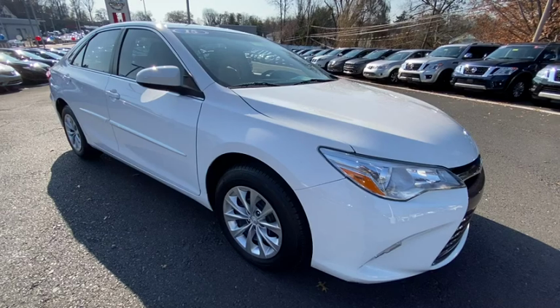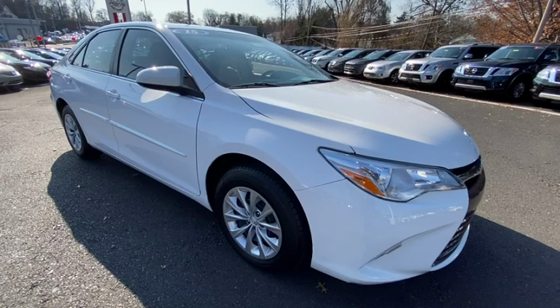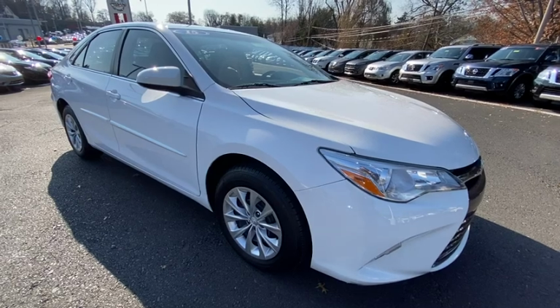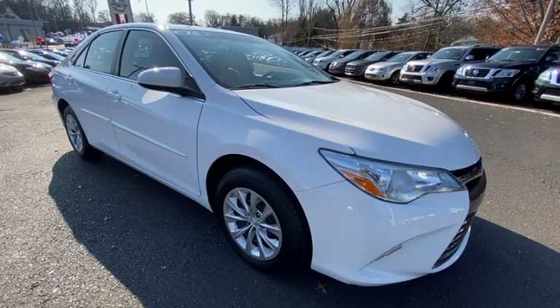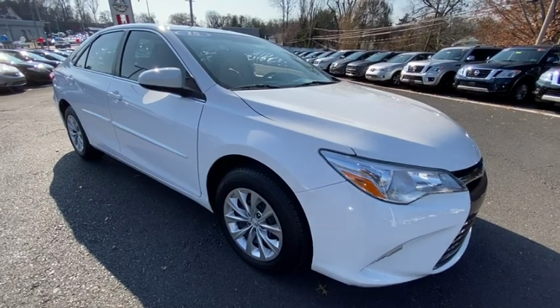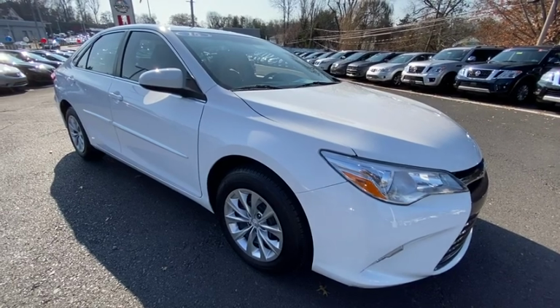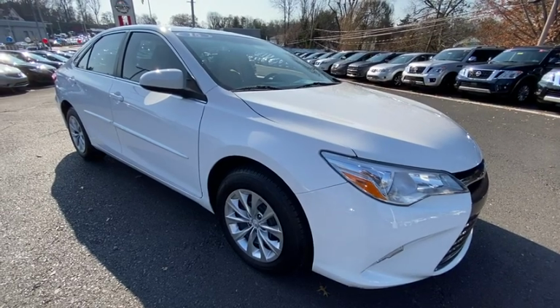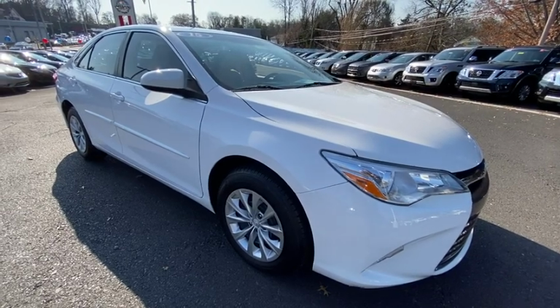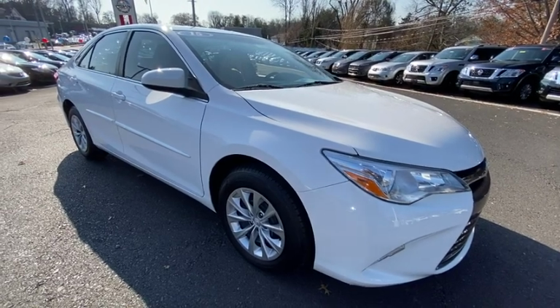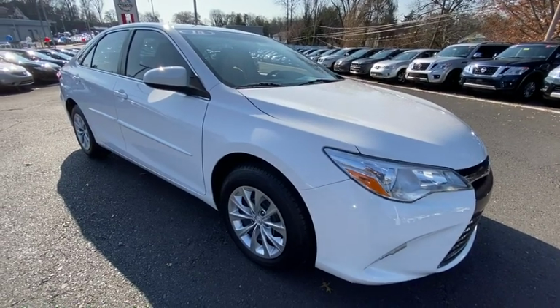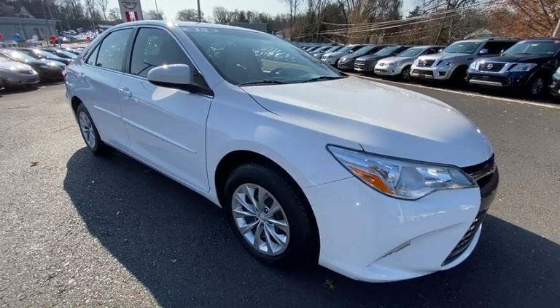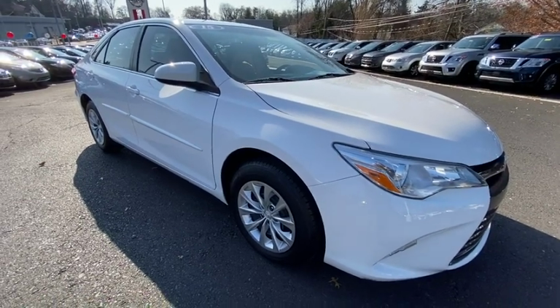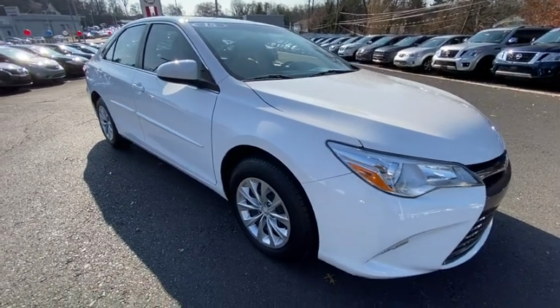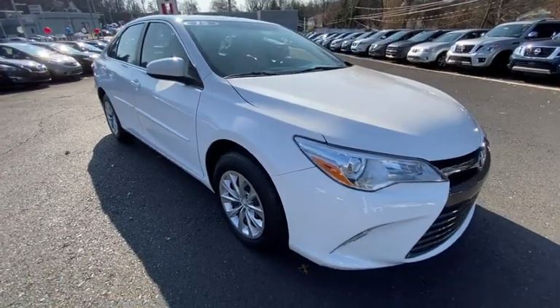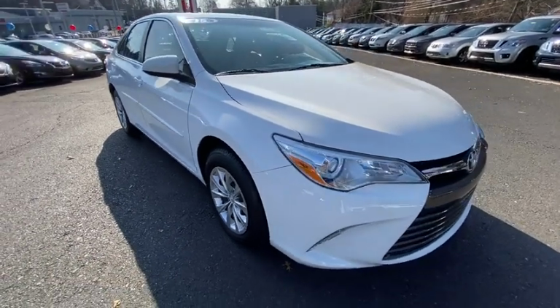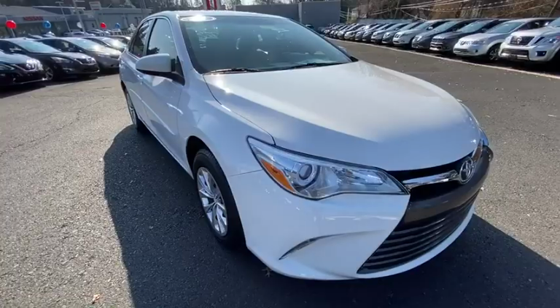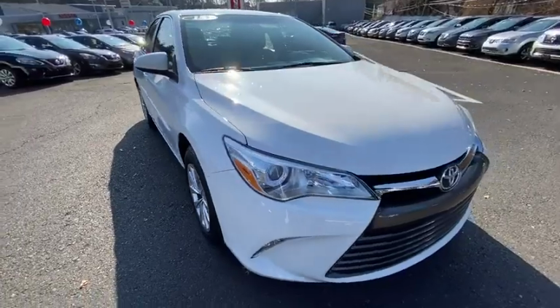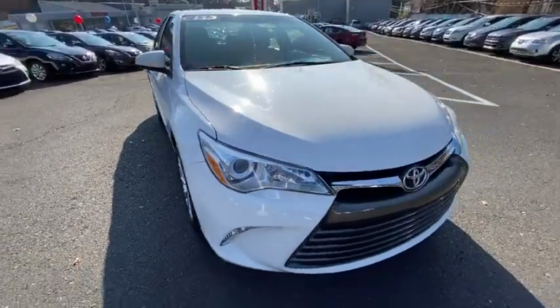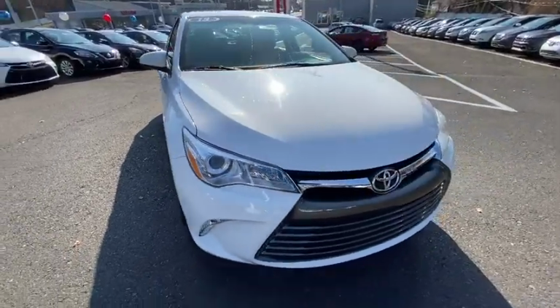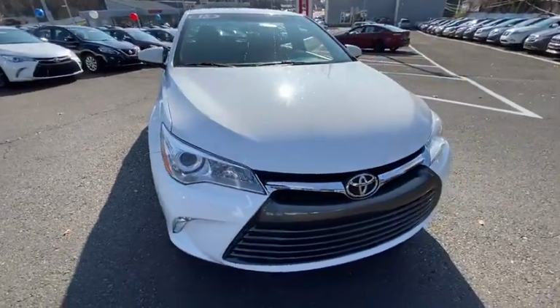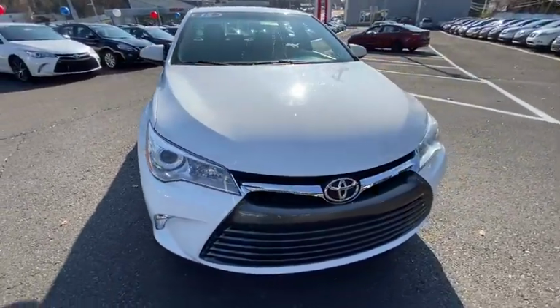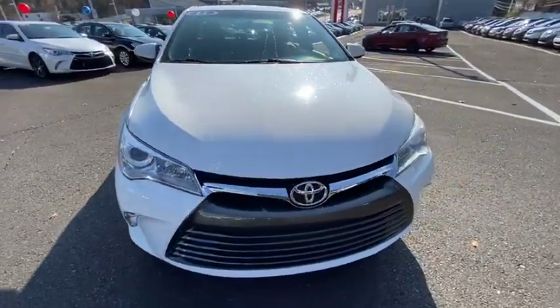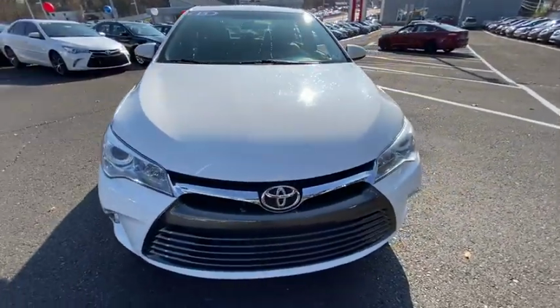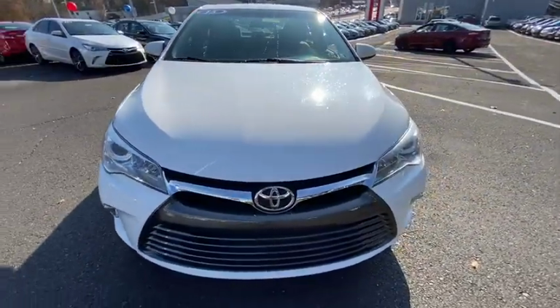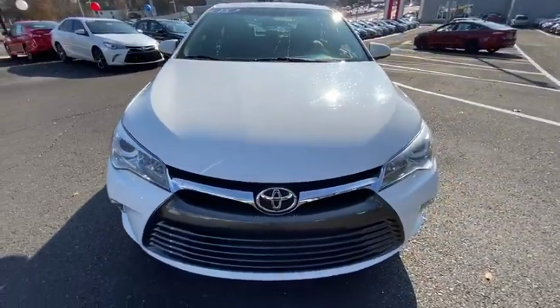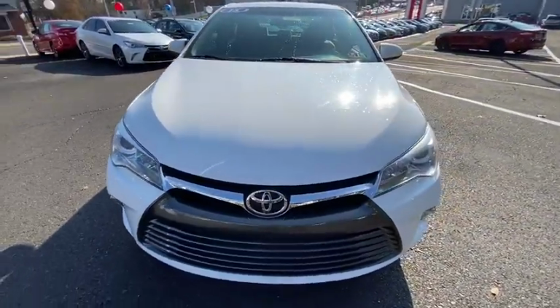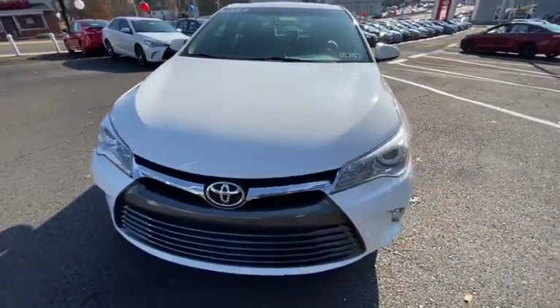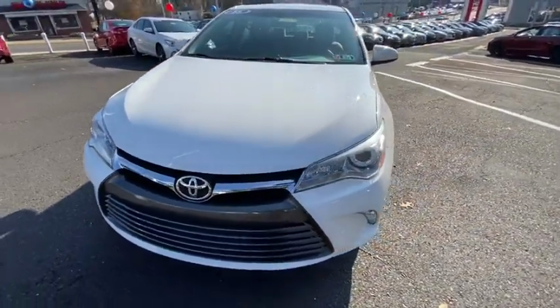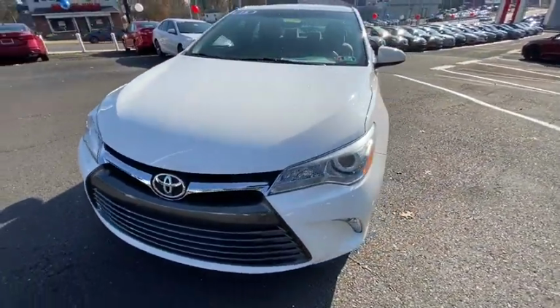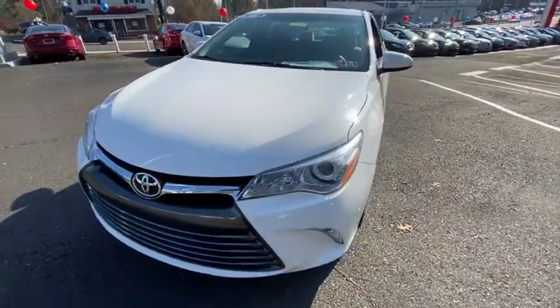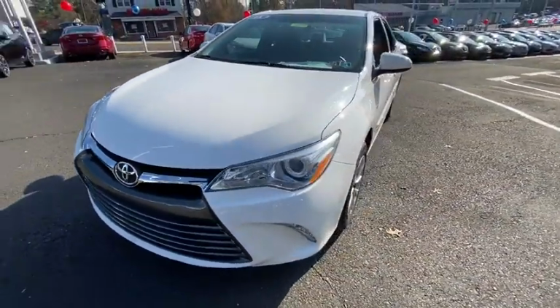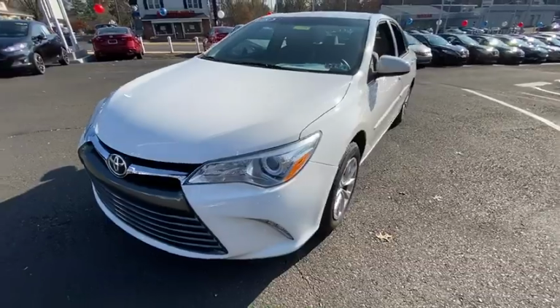Looking for the right vehicle? Check out the 2015 Toyota Camry. The Toyota Camry is an affordable, mid-sized car — reliable and a great, comfortable commuter car.